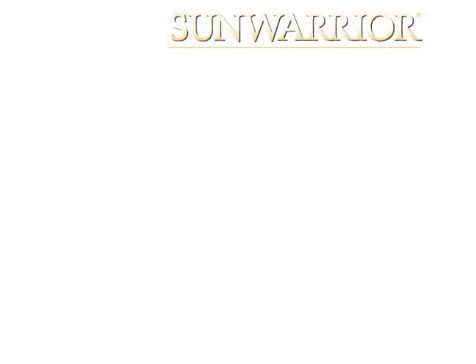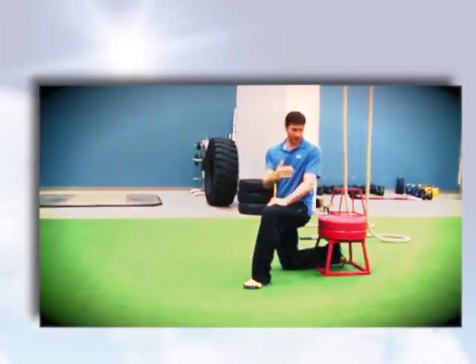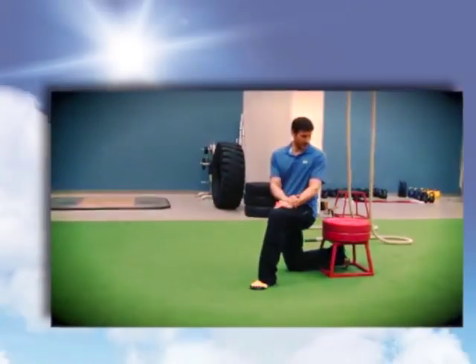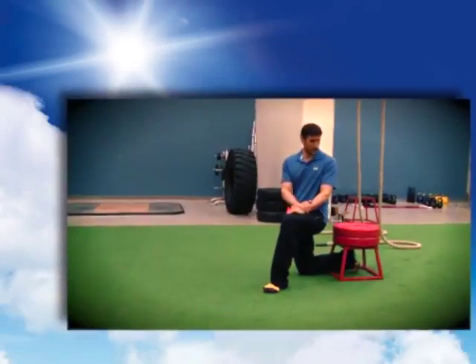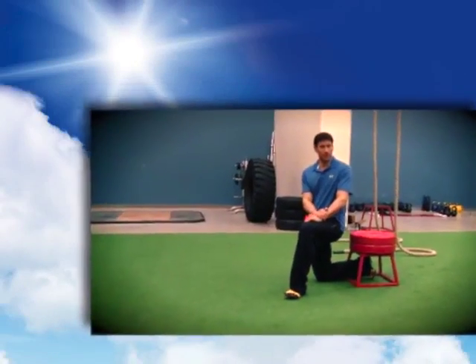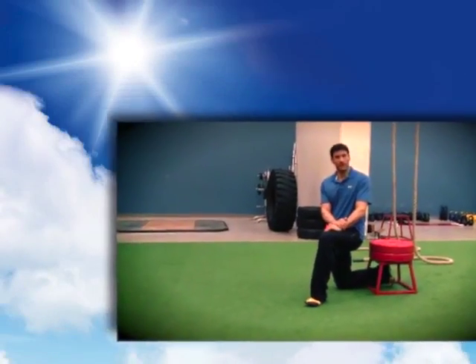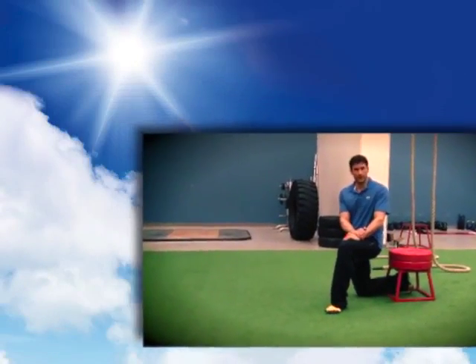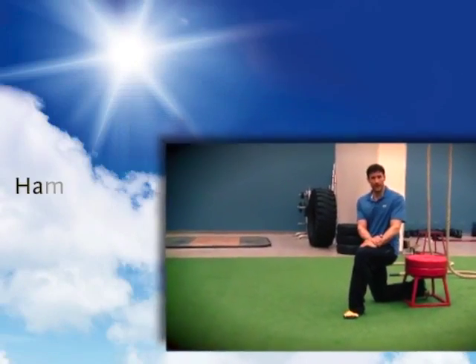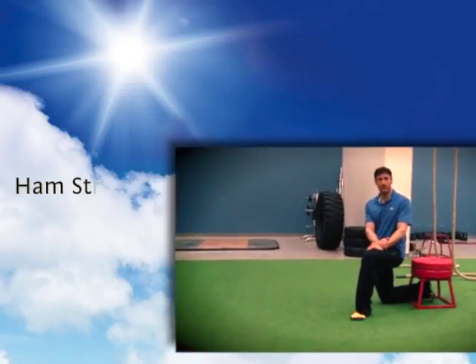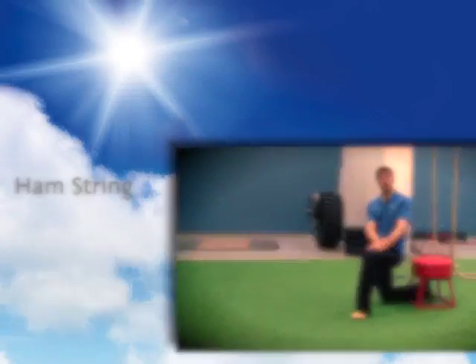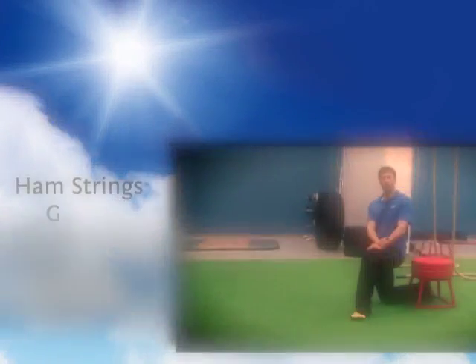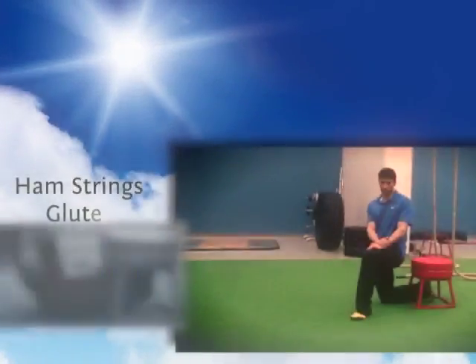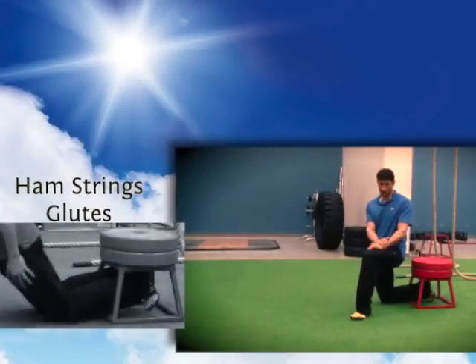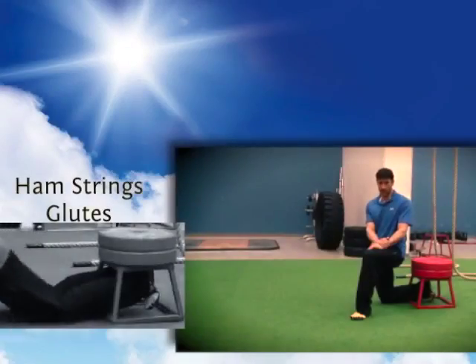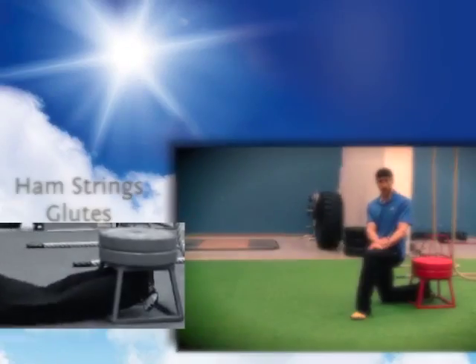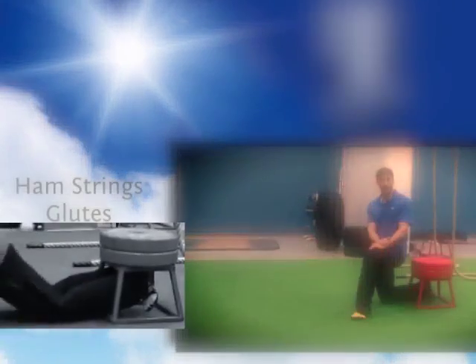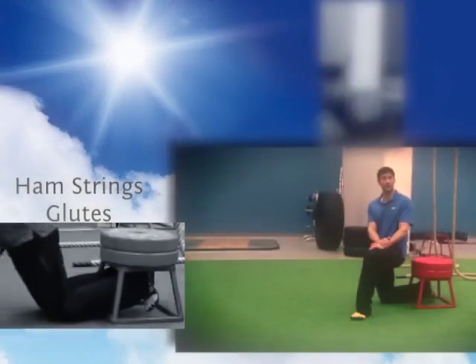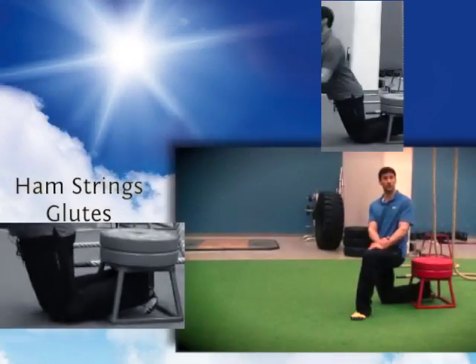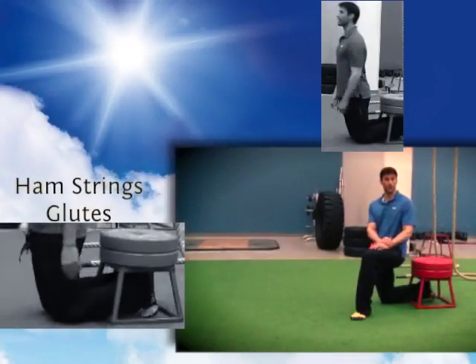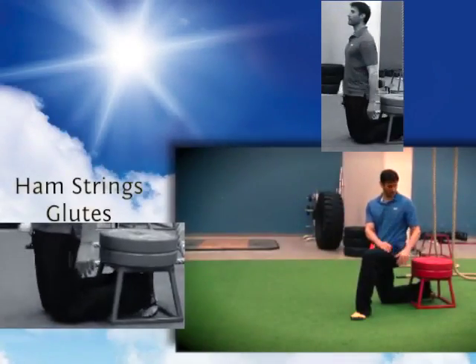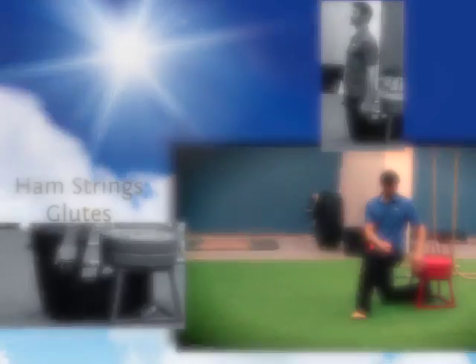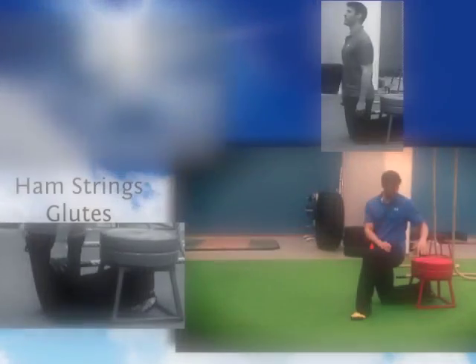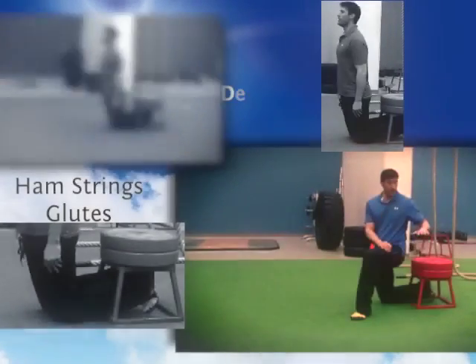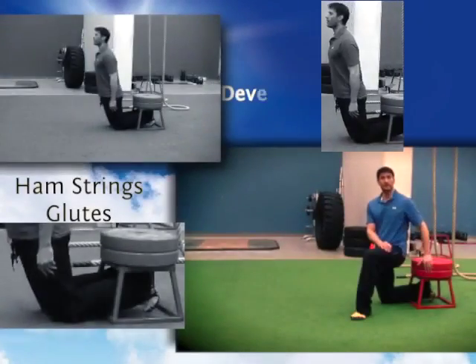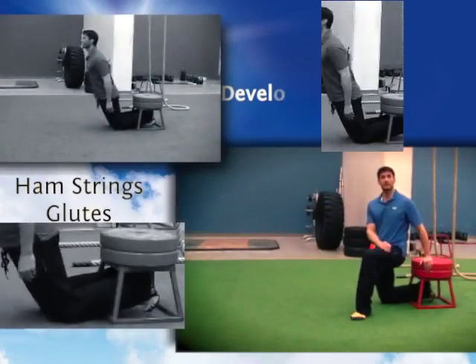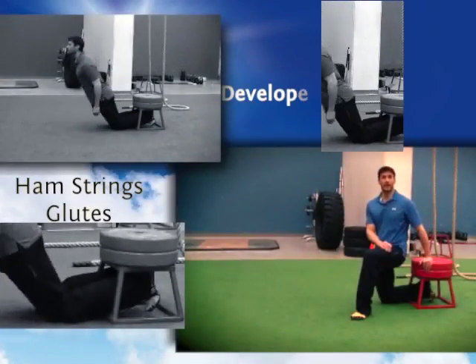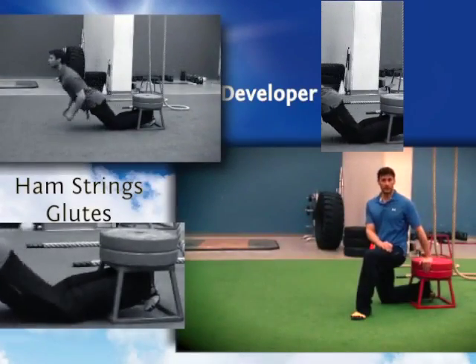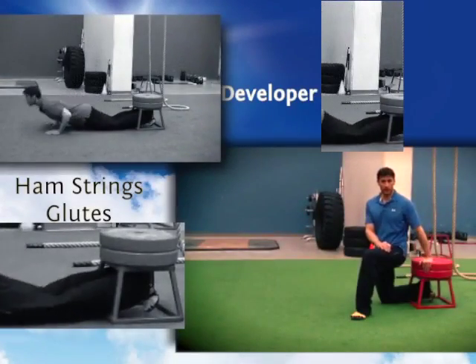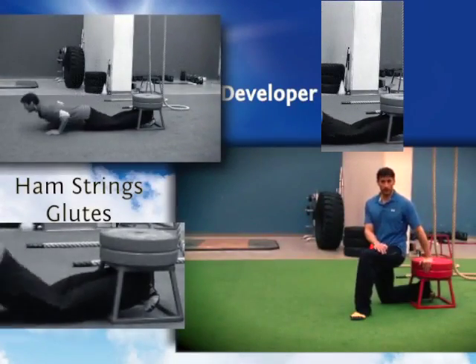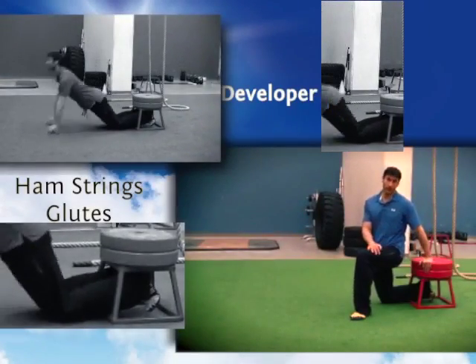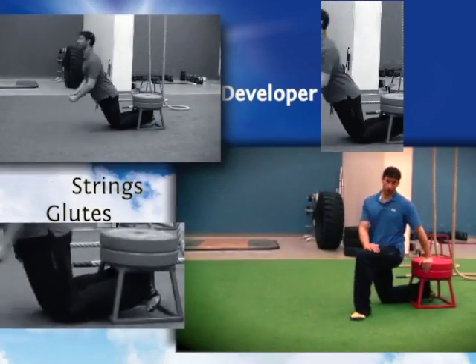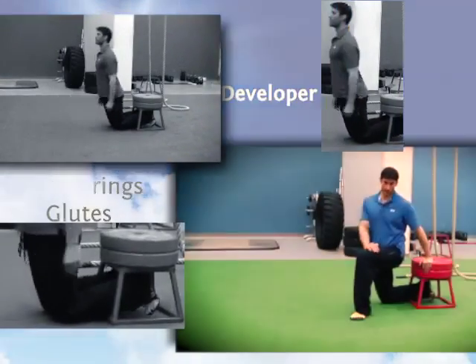Today I'm going to take you through one of my favorite exercises for work on the posterior chain, hamstrings and glutes especially. It's the glute ham developer, glute ham raise.